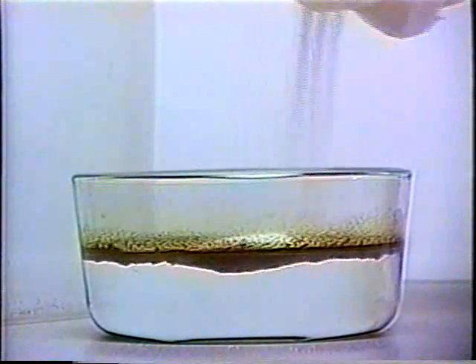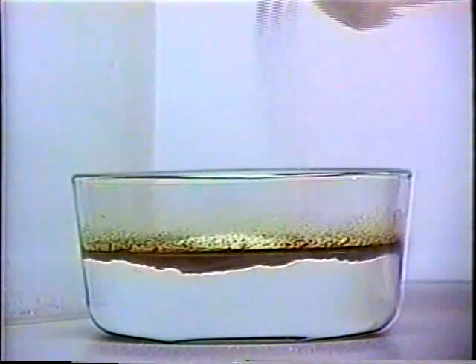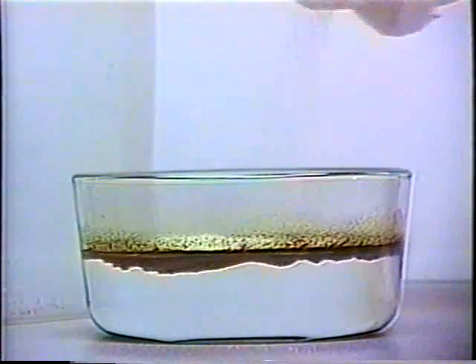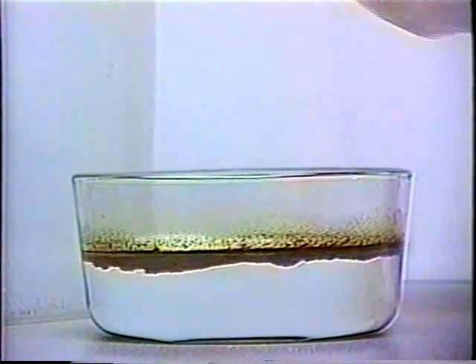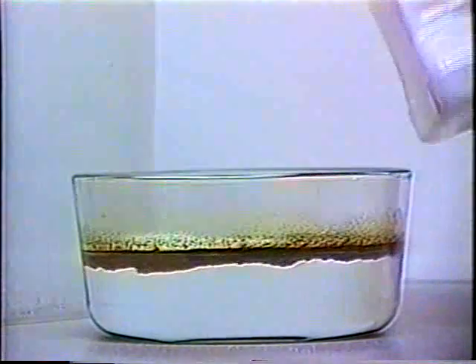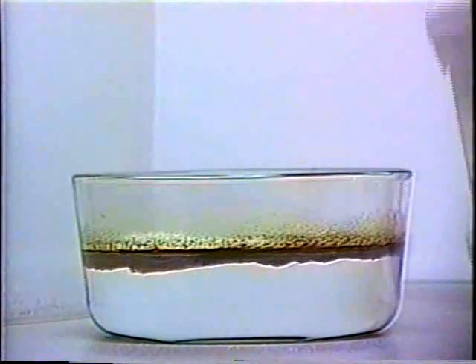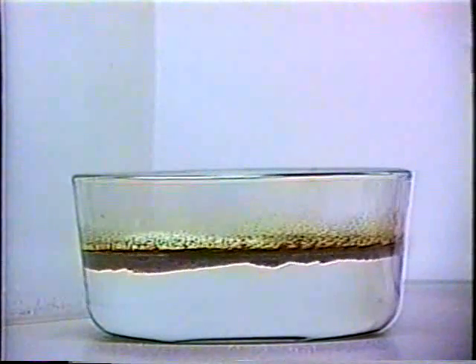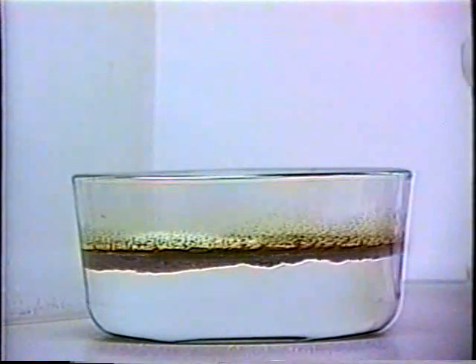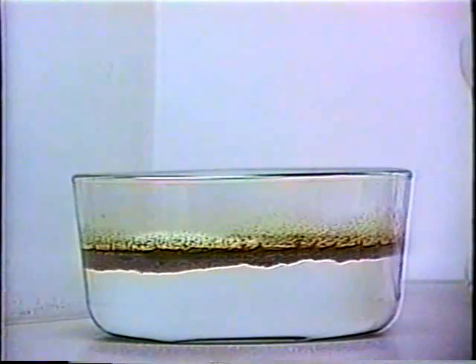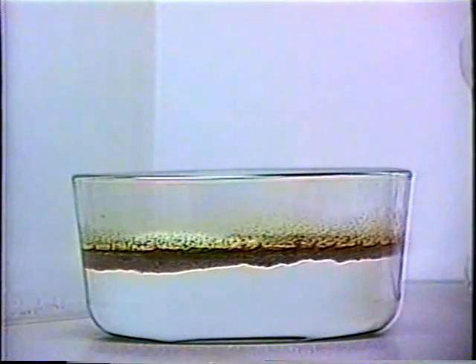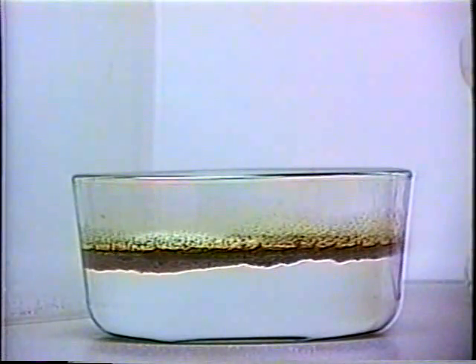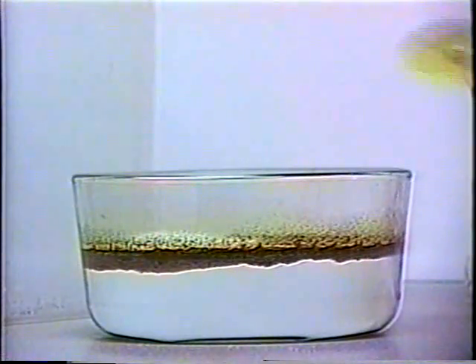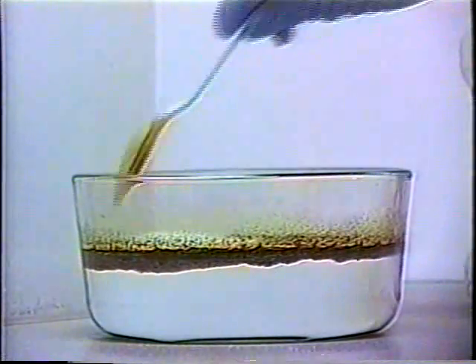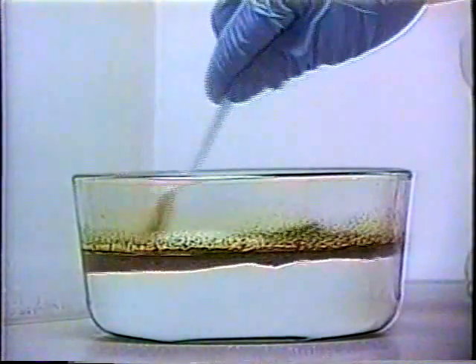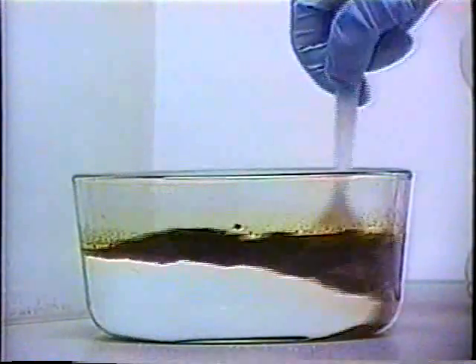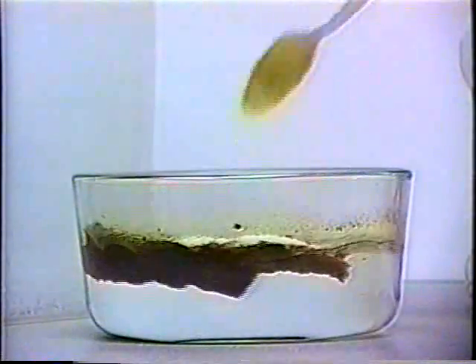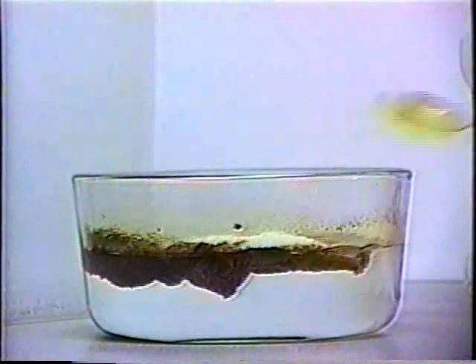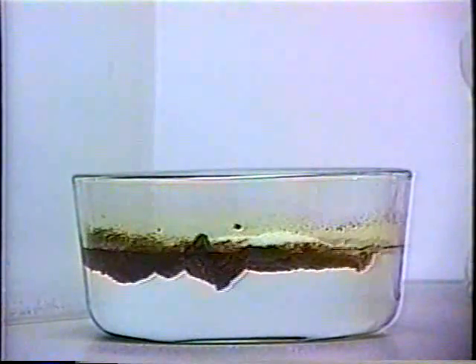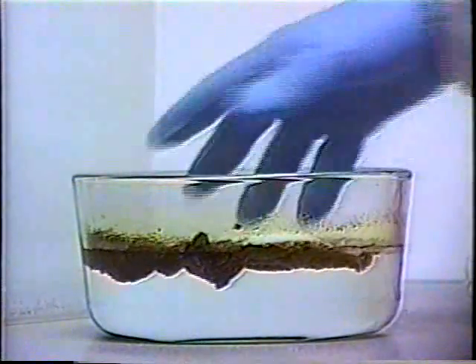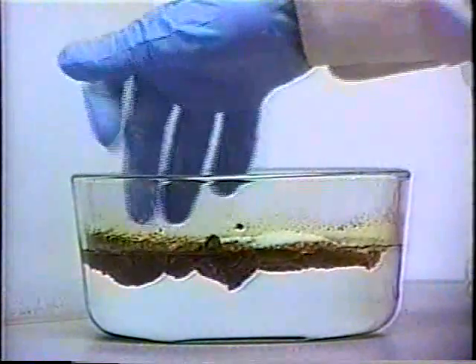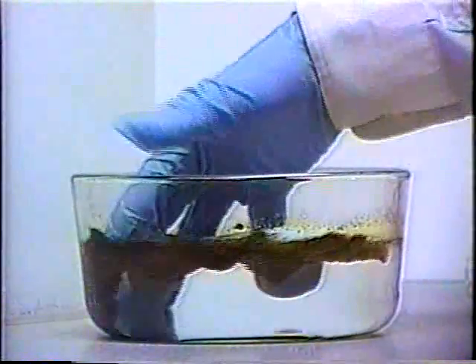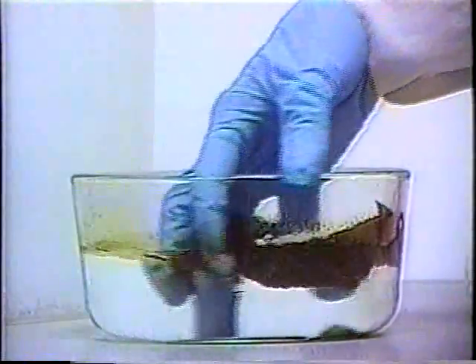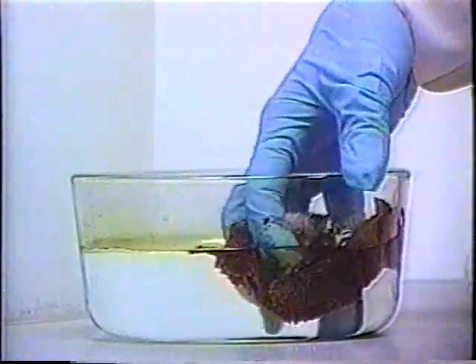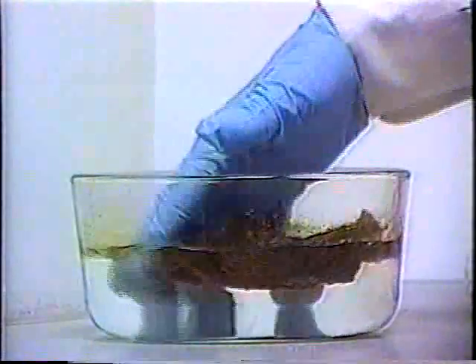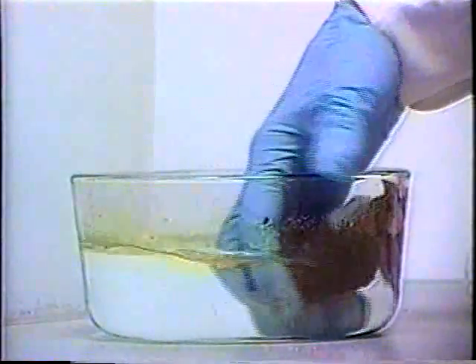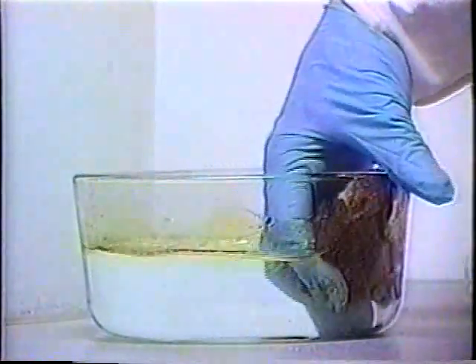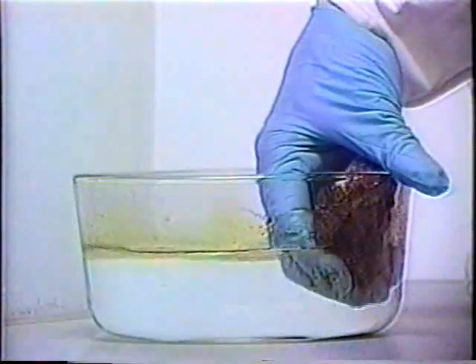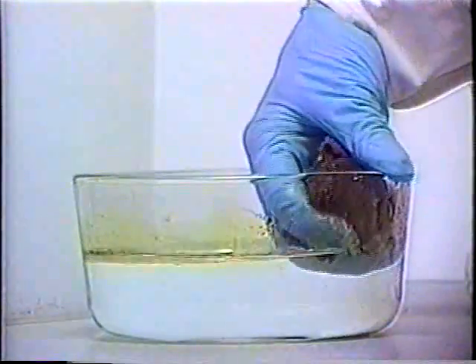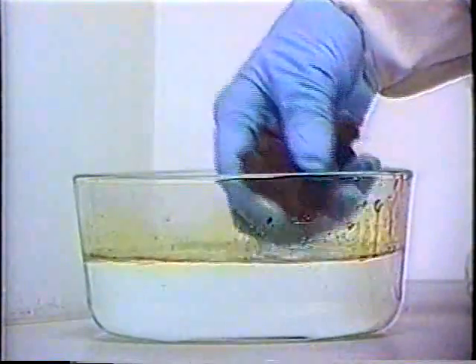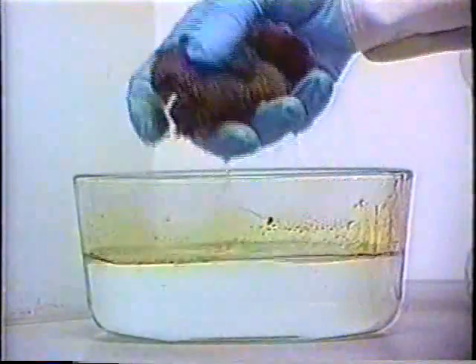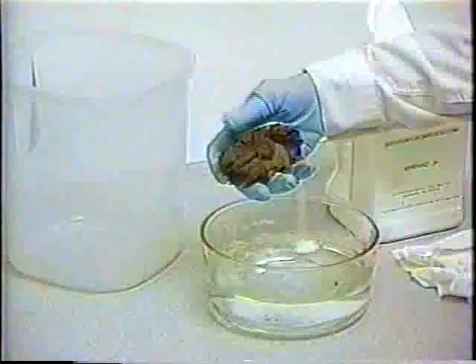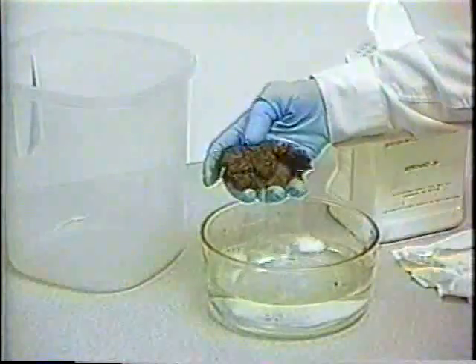Immediately, the Arrow Has encapsulates the contaminant and impedes migration, even with additional stirring. The encapsulated mass can then be easily removed from the water.